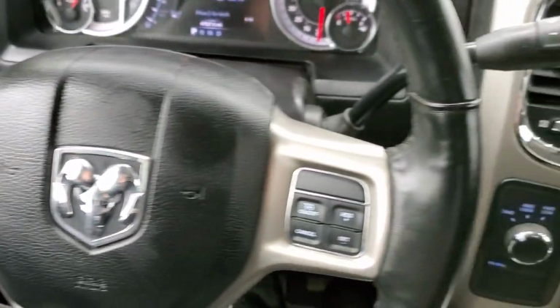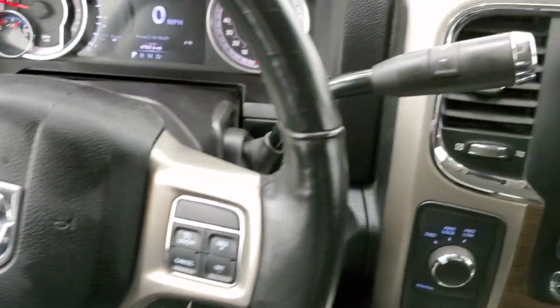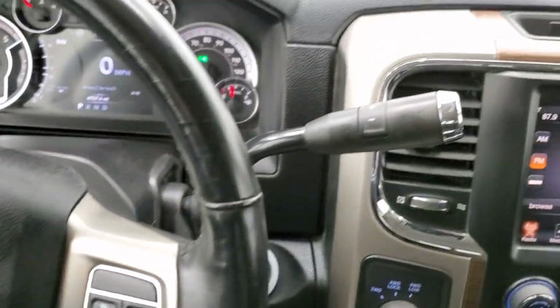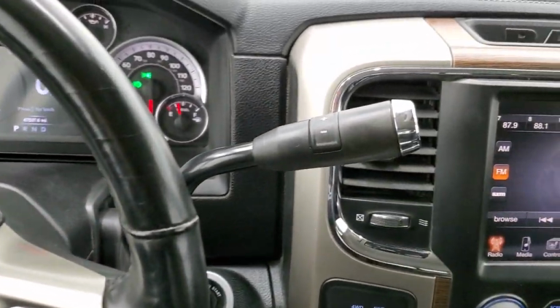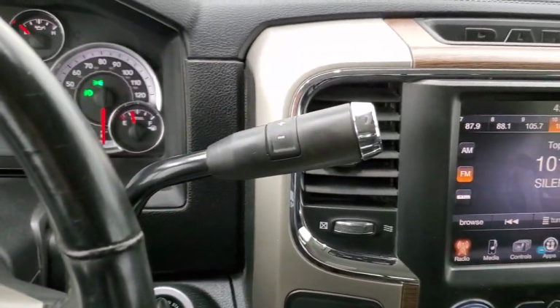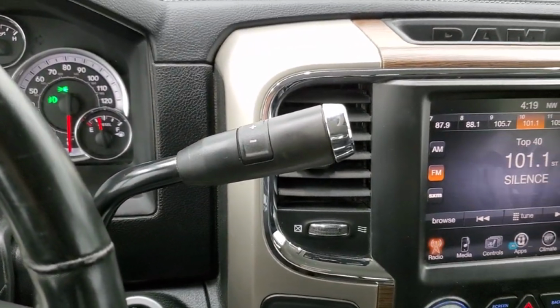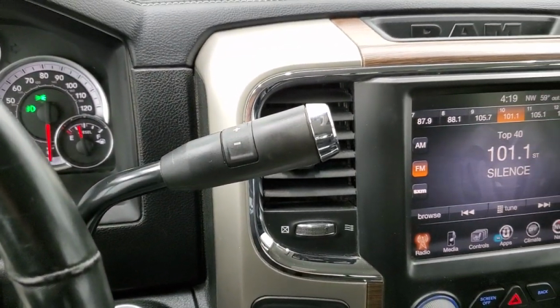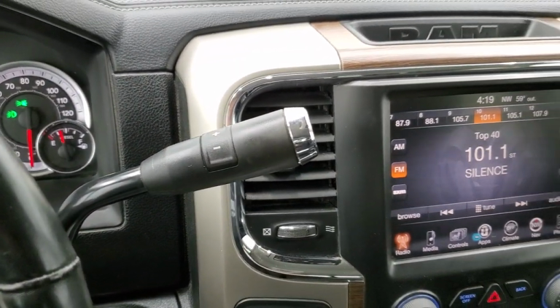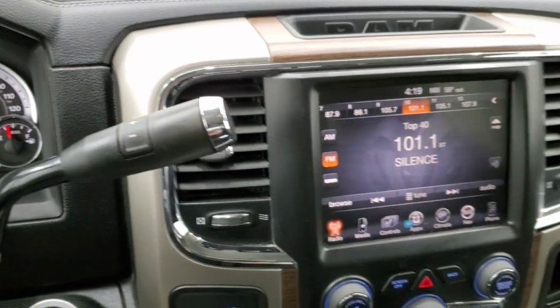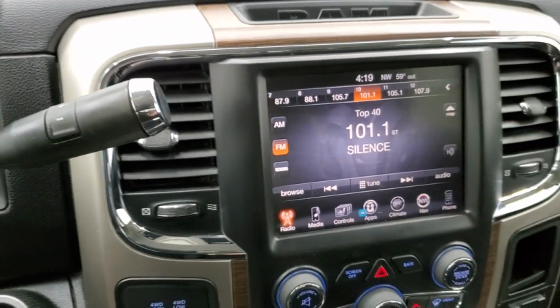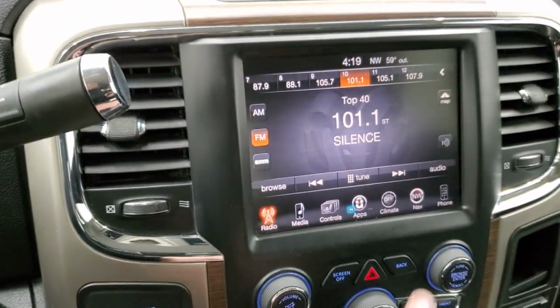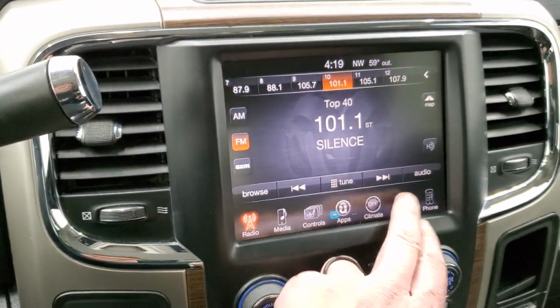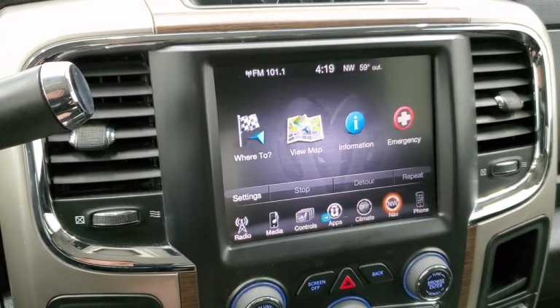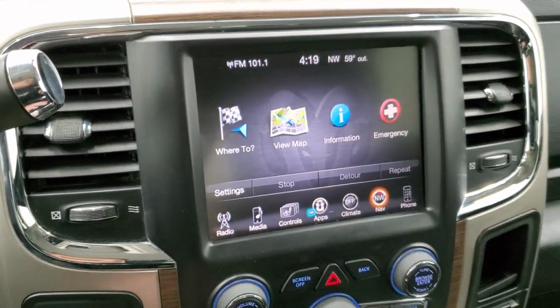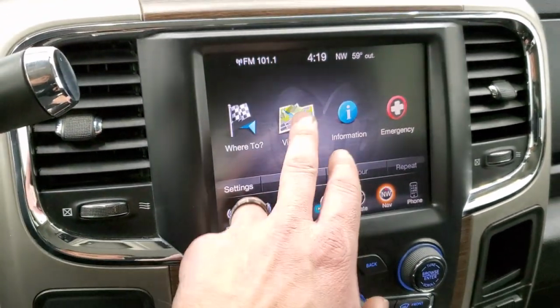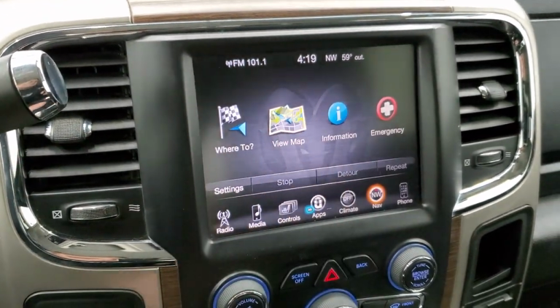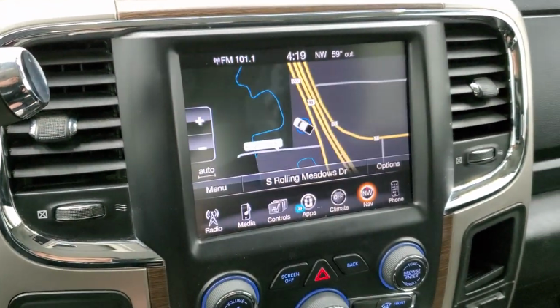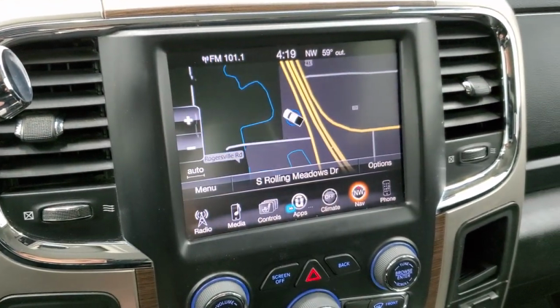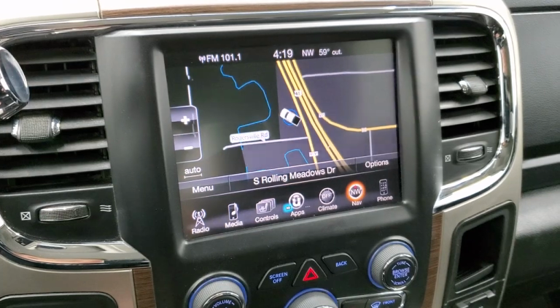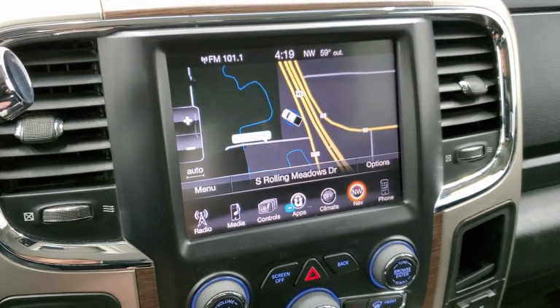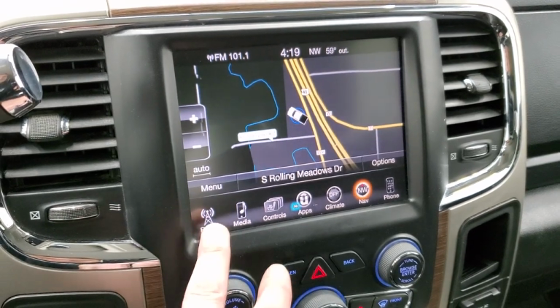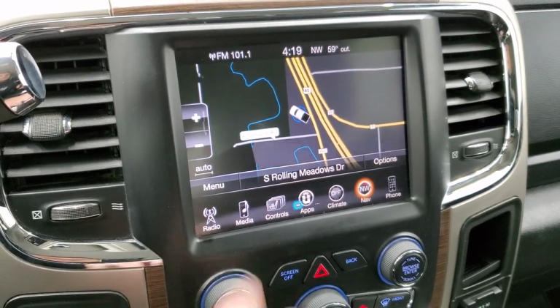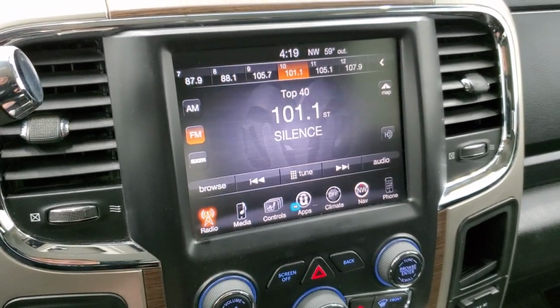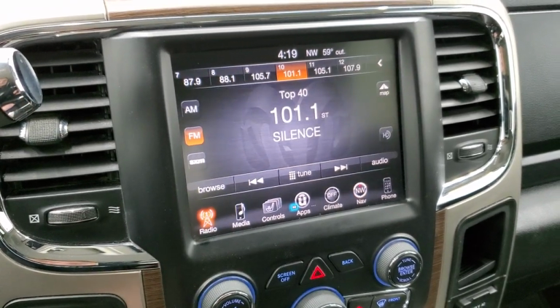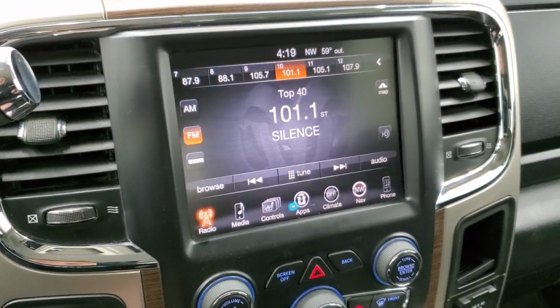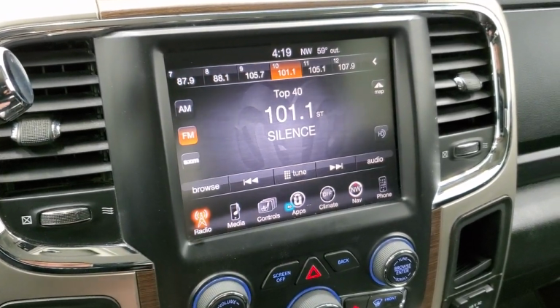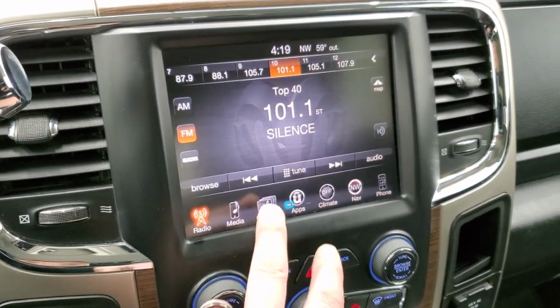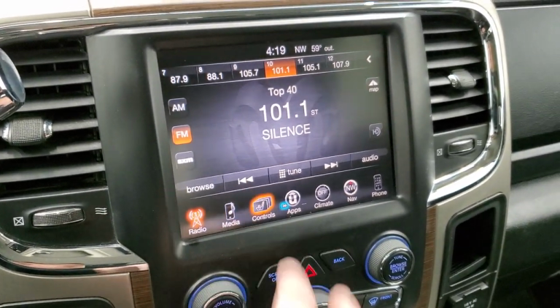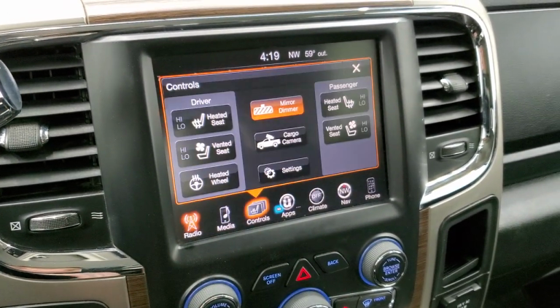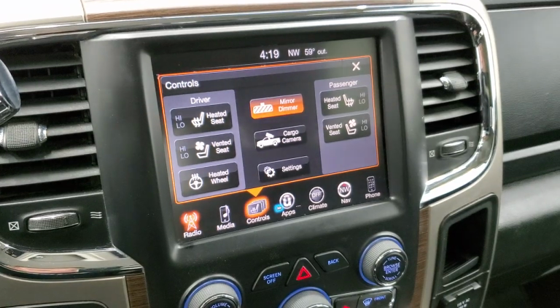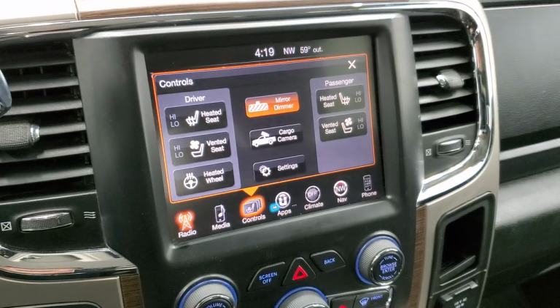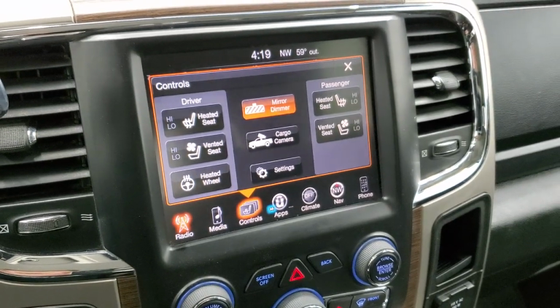It does come with the six-speed automatic transmission with the optional tap shift. This one has the 8.4-inch radio with the factory navigation system, AM, FM, and Sirius XM radio capabilities, and it does have heated and cooled seats.